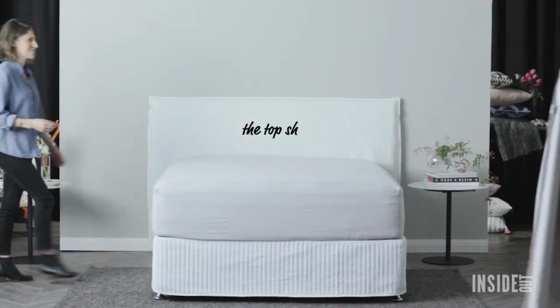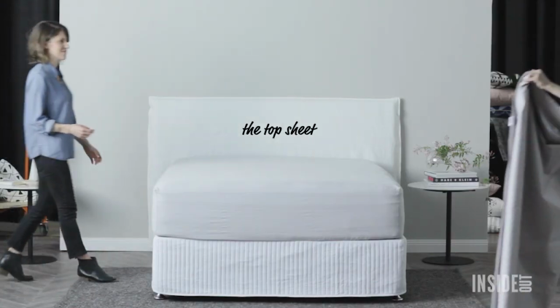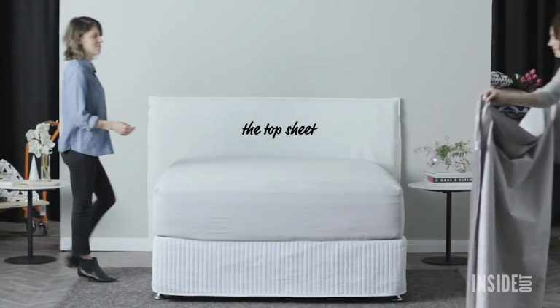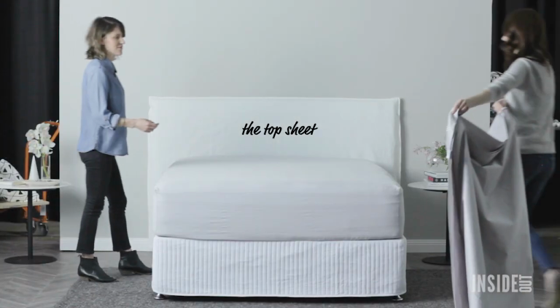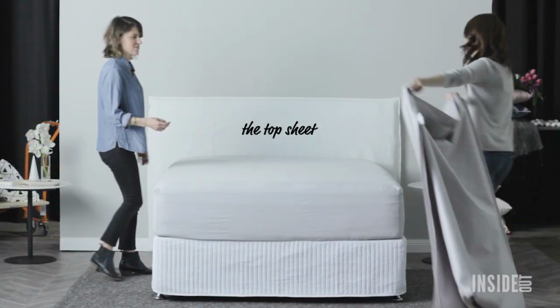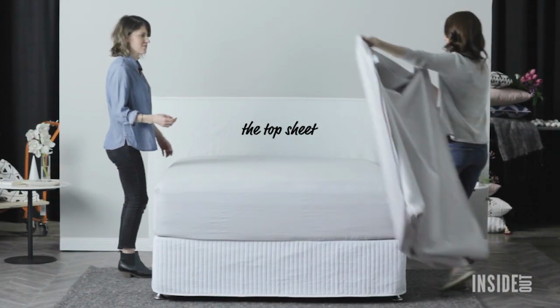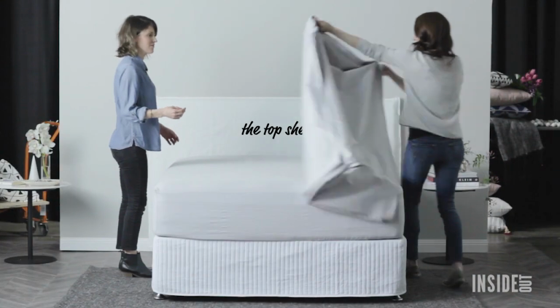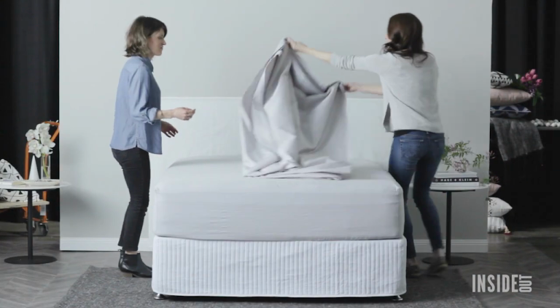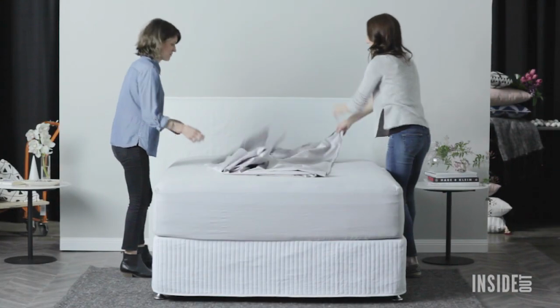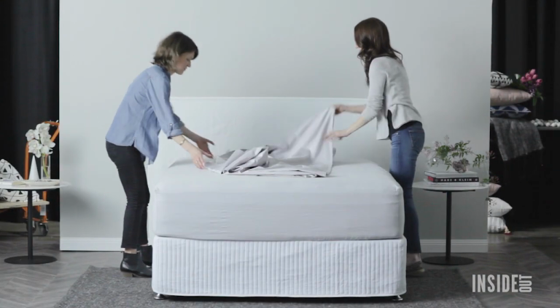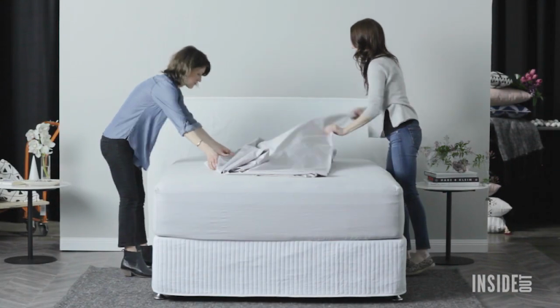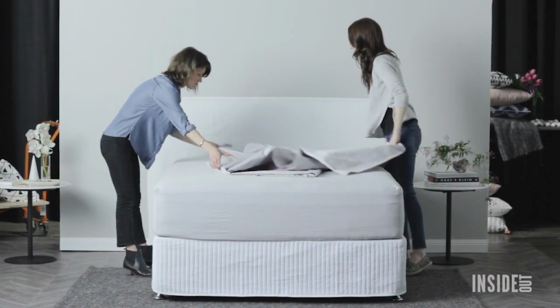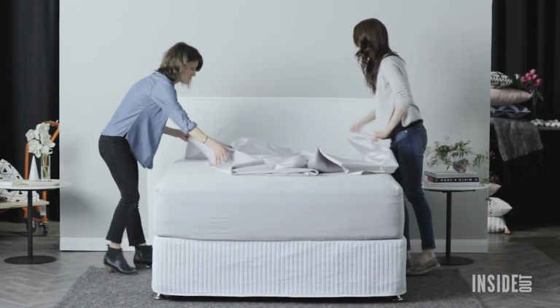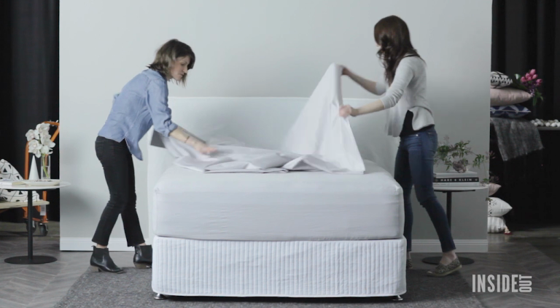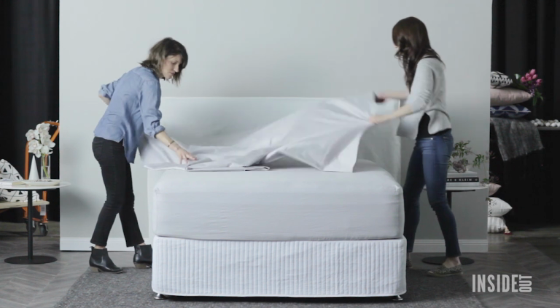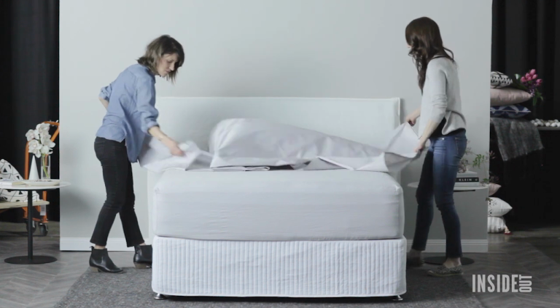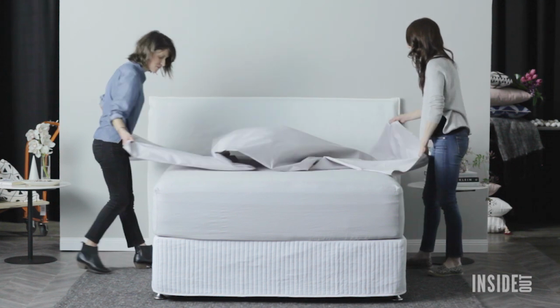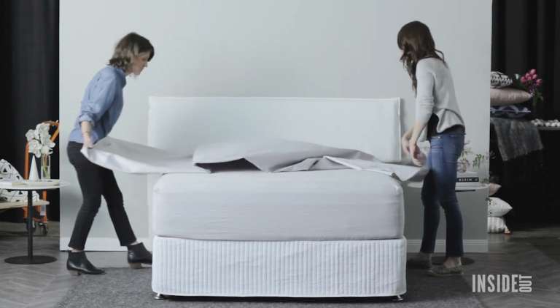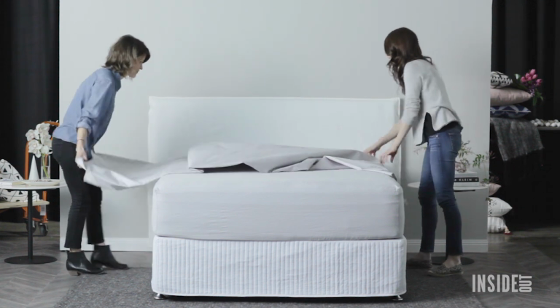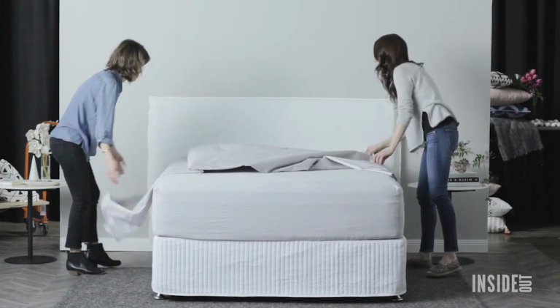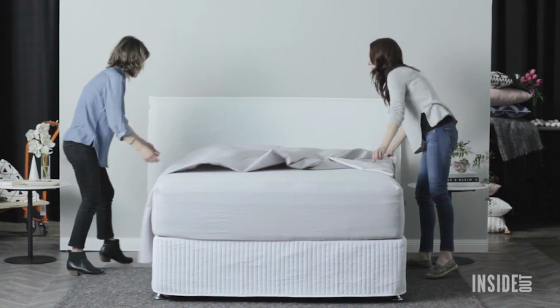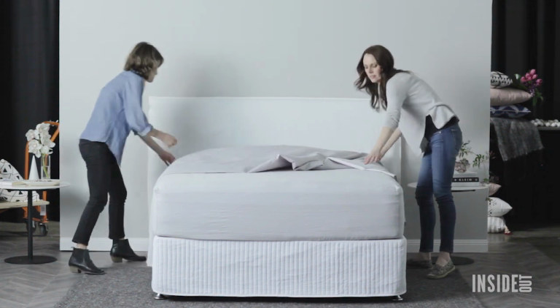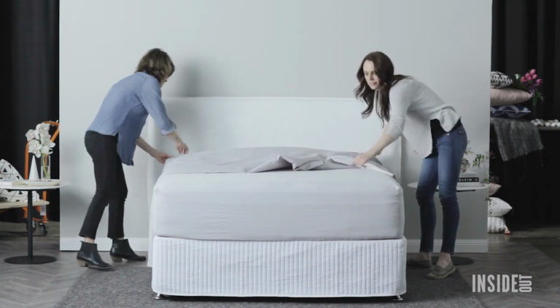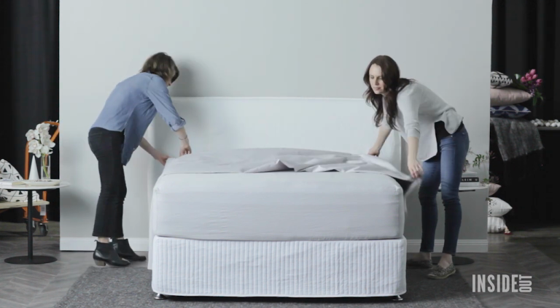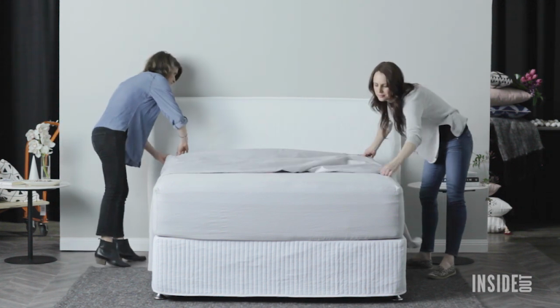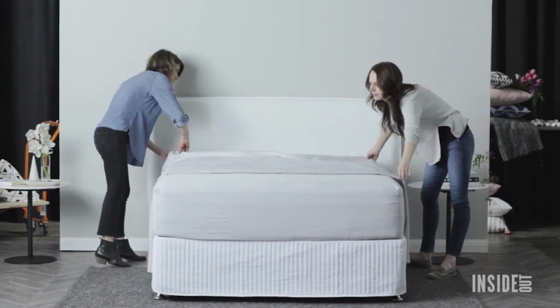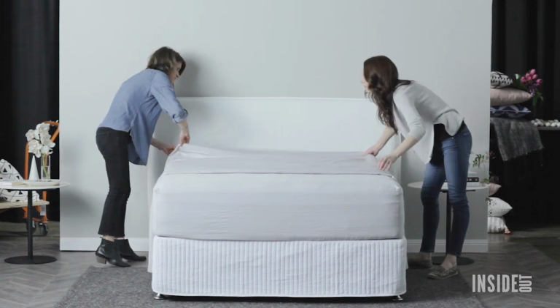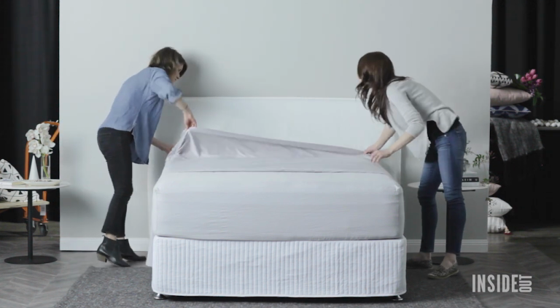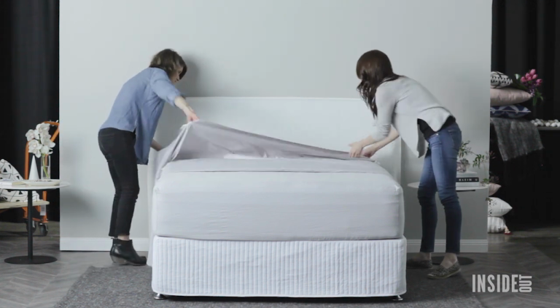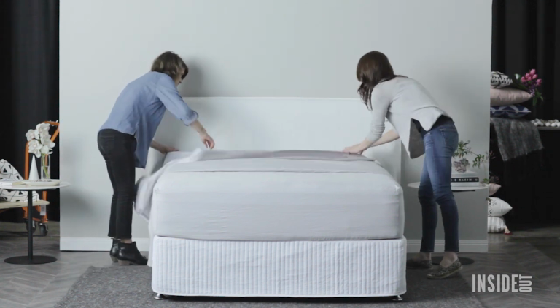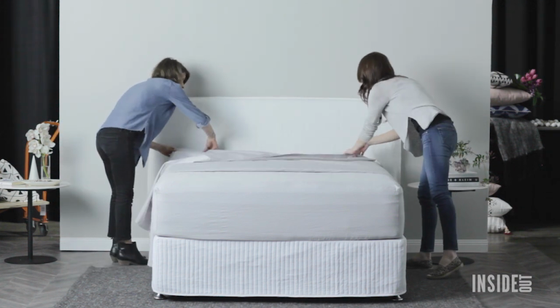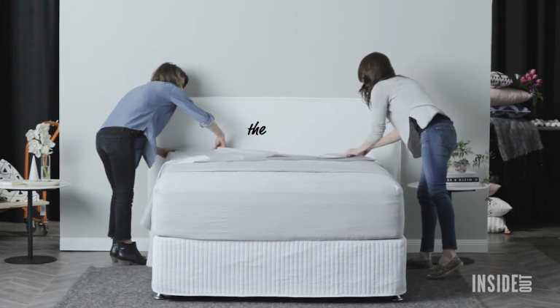Take the top sheet and drape it across the bed with equal overhang on either side. If your sheet has a detail or pattern, lay the pattern side down.